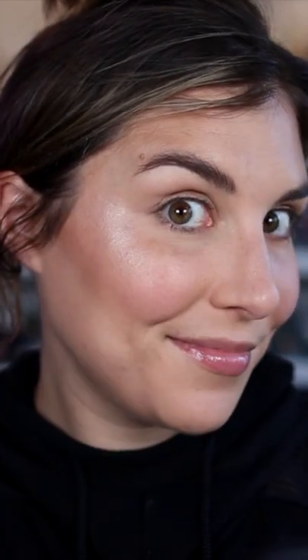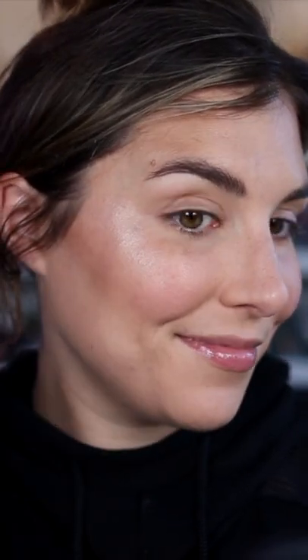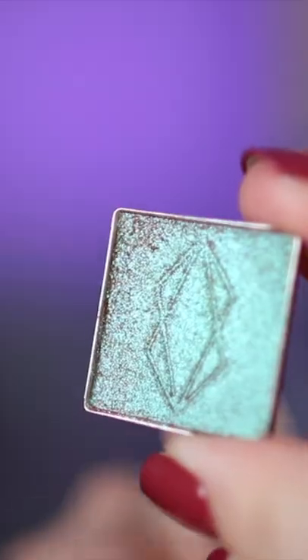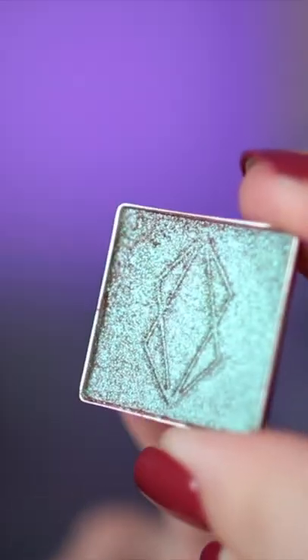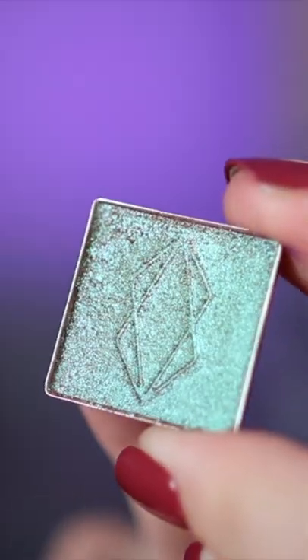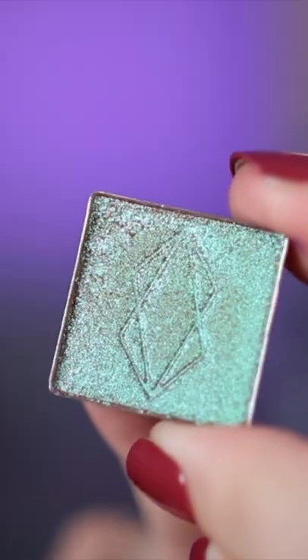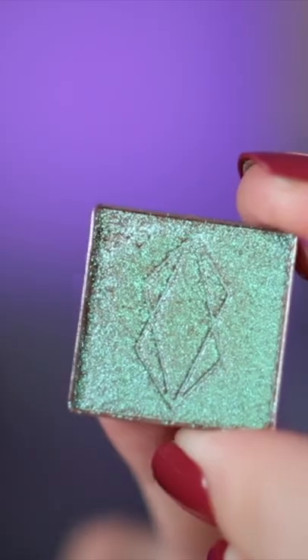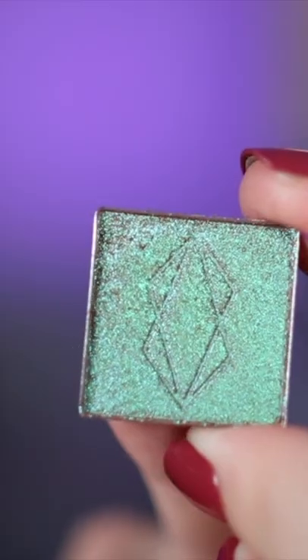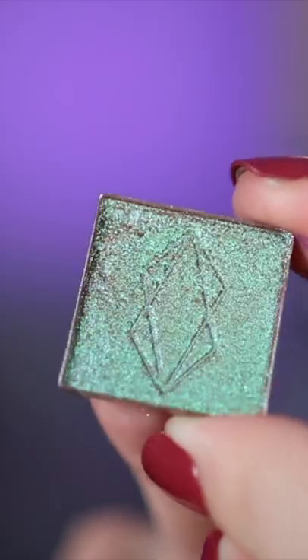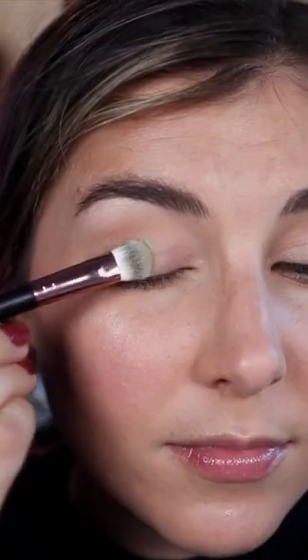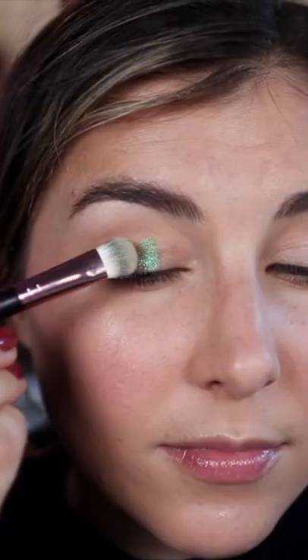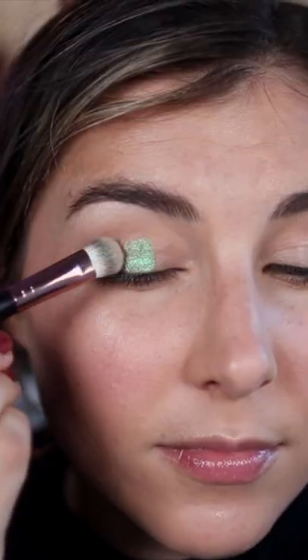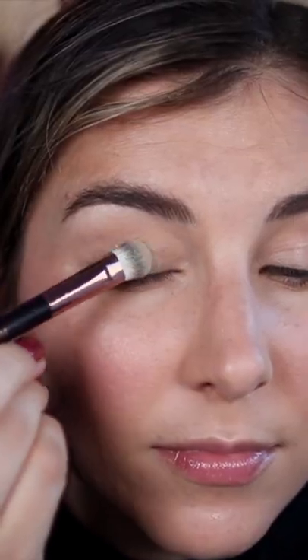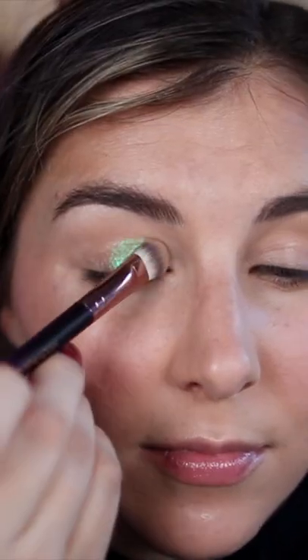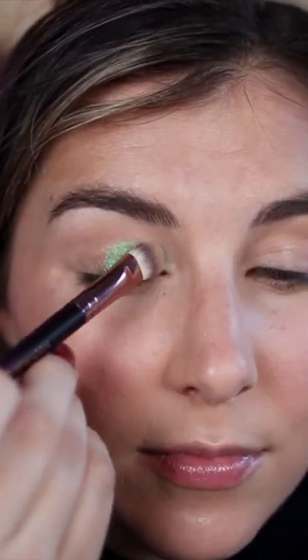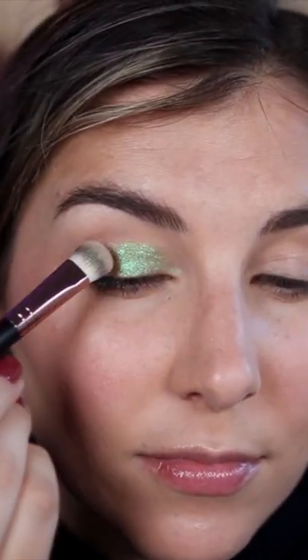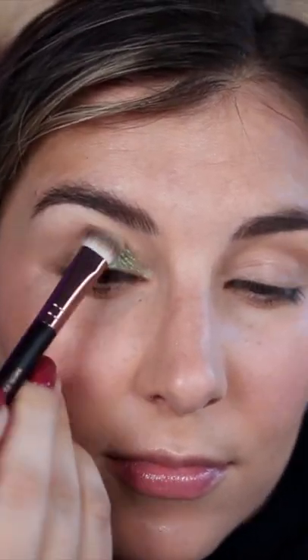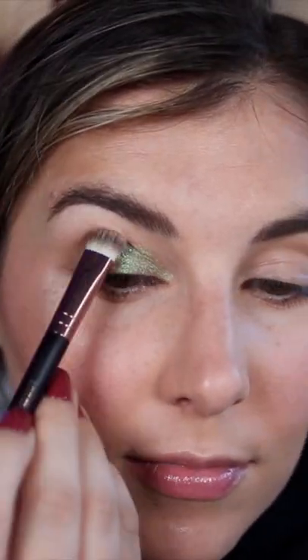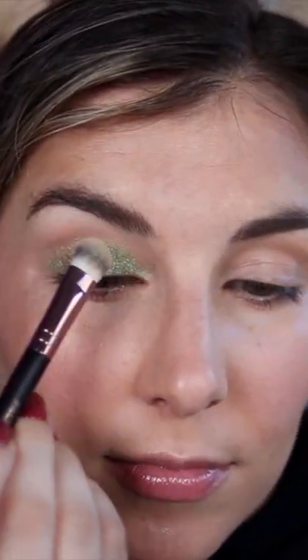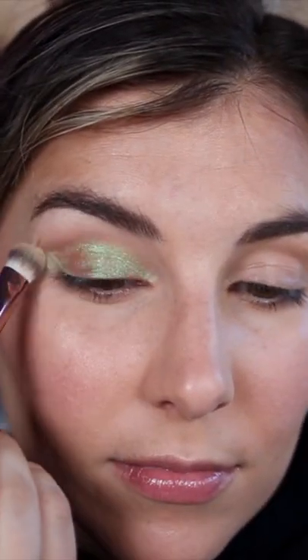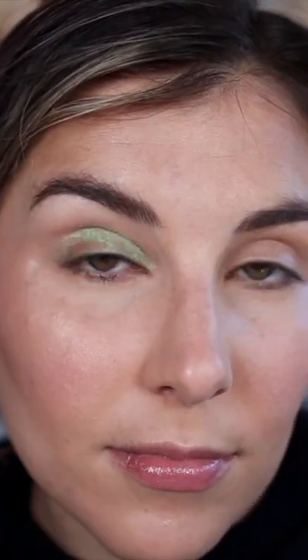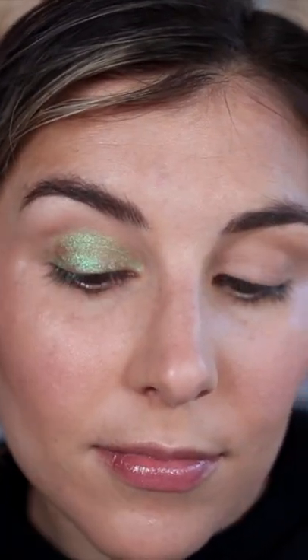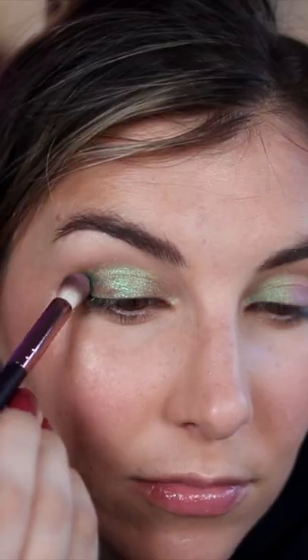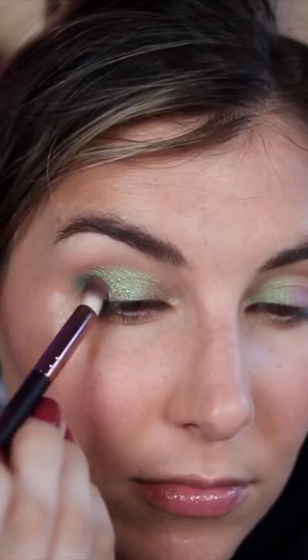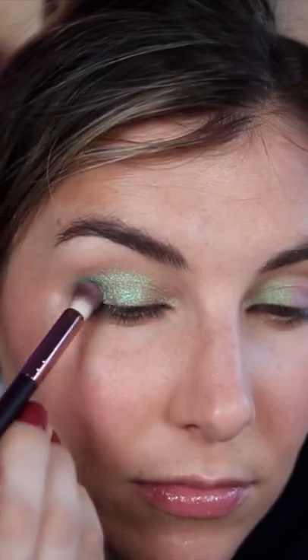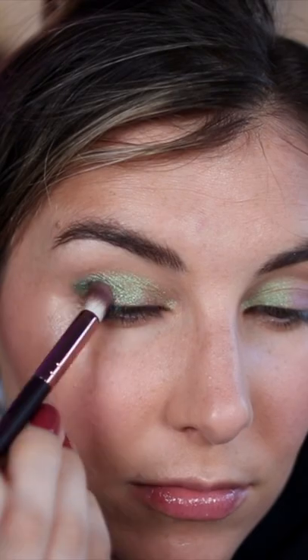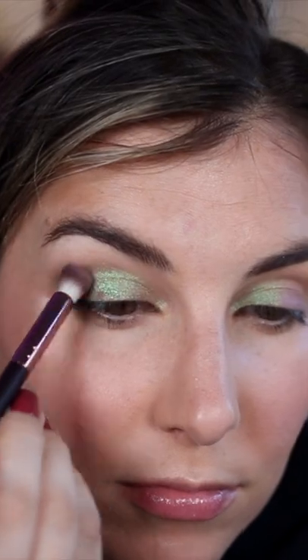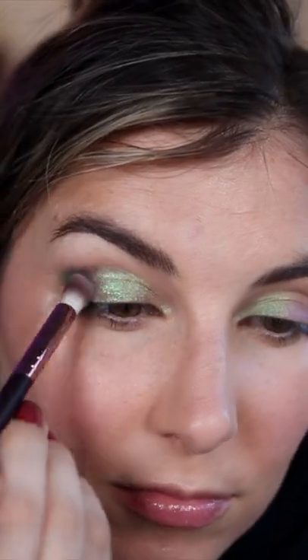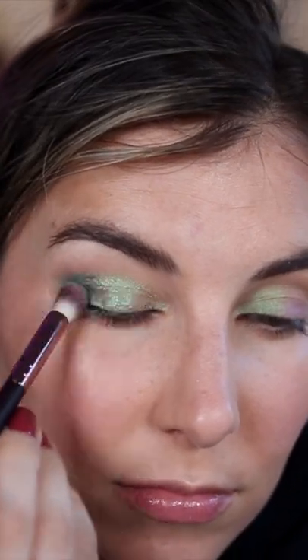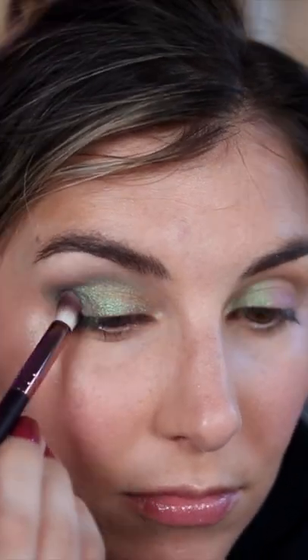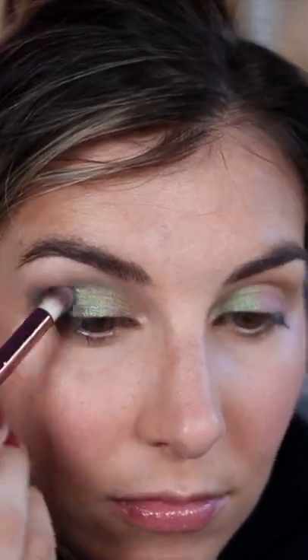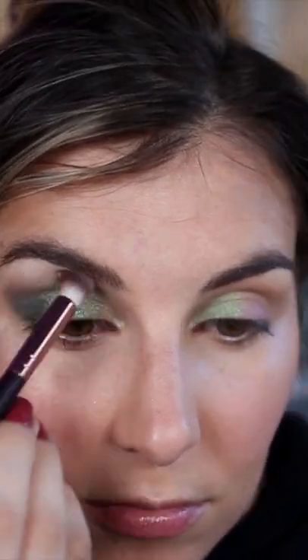I love it. Okay, now for my favorite part — the eyes. Using Lethal Cosmetics Eyeshadow in Retrograde, I'm applying that all over with a Makeup Geek Multi-Purpose Eyeshadow Brush.